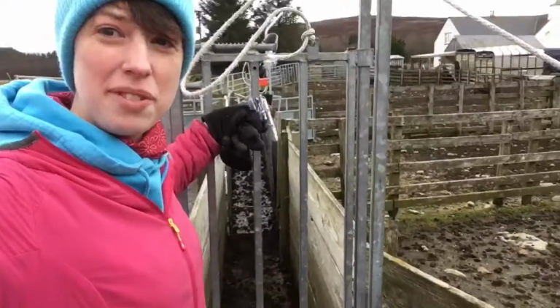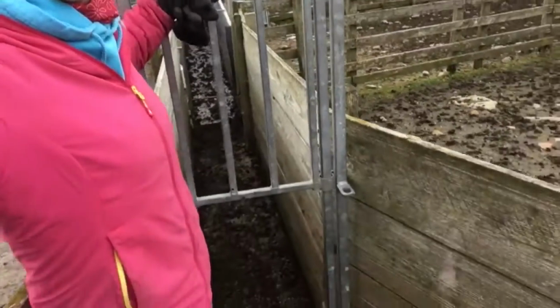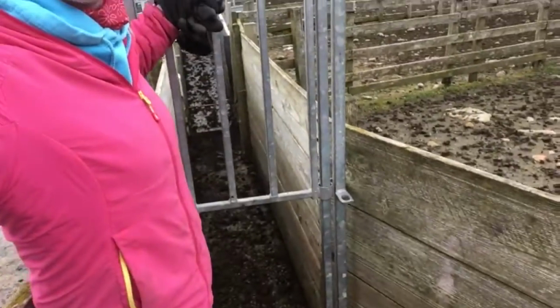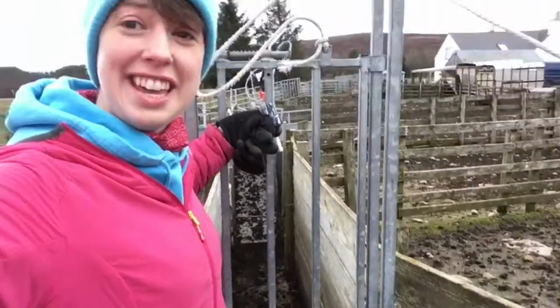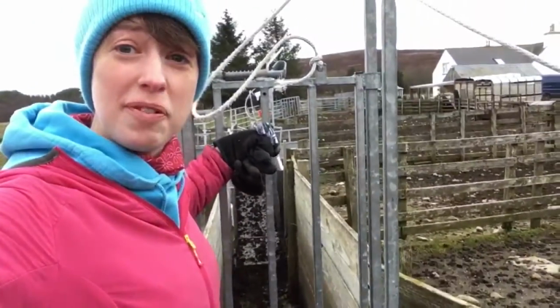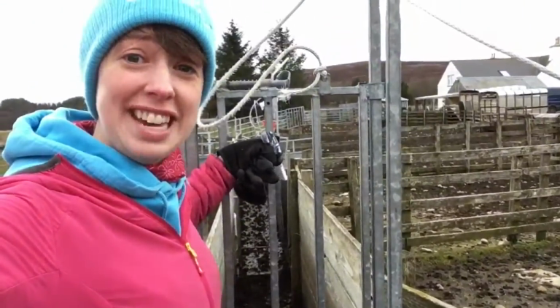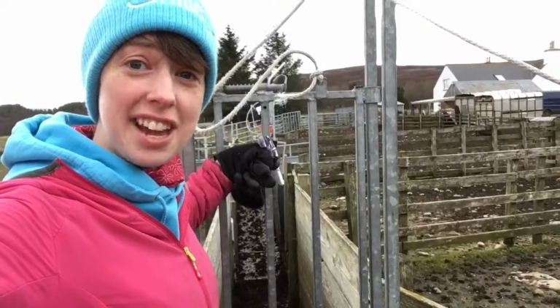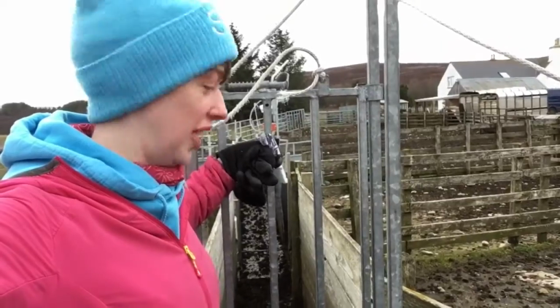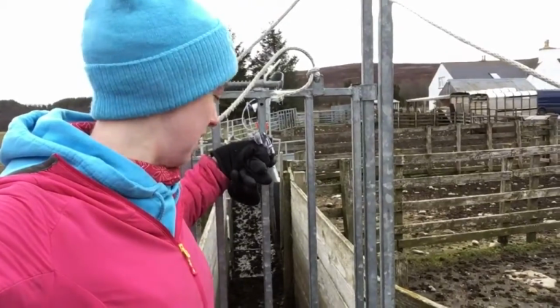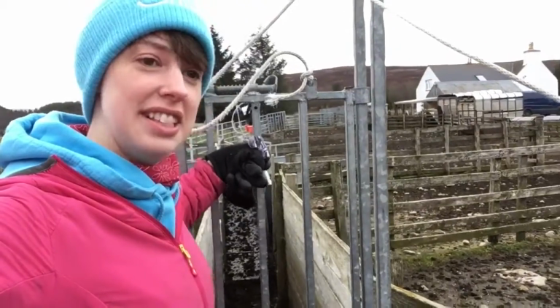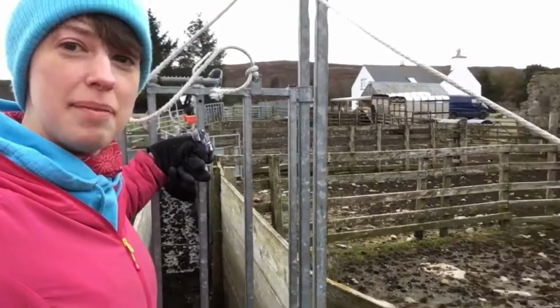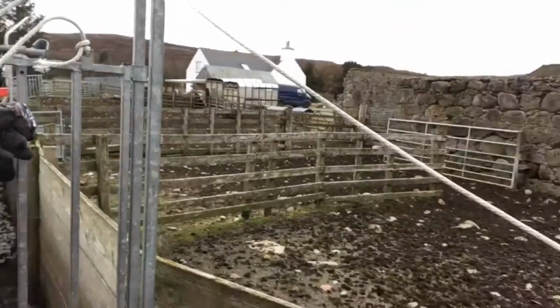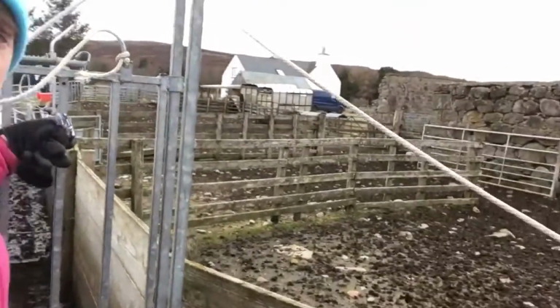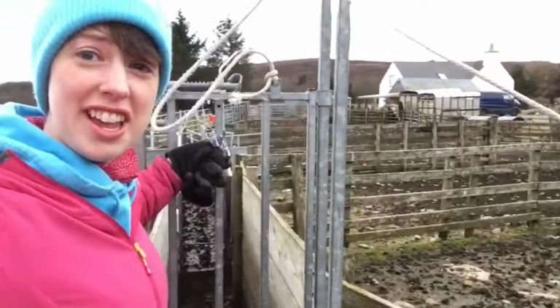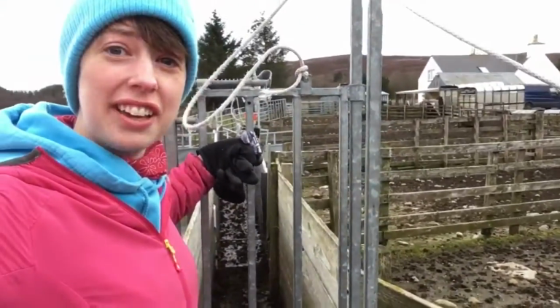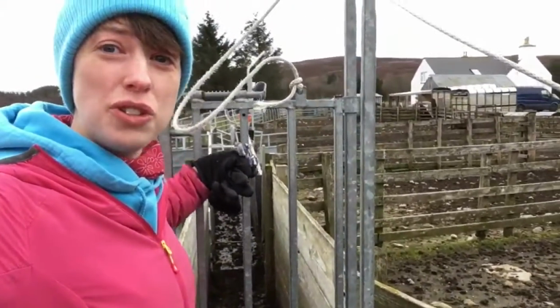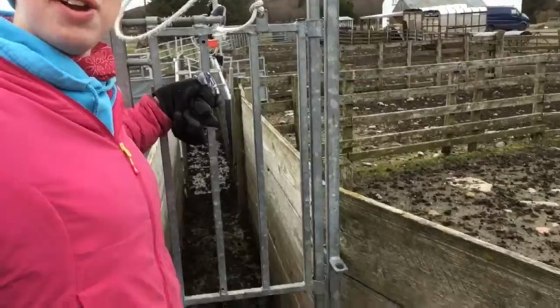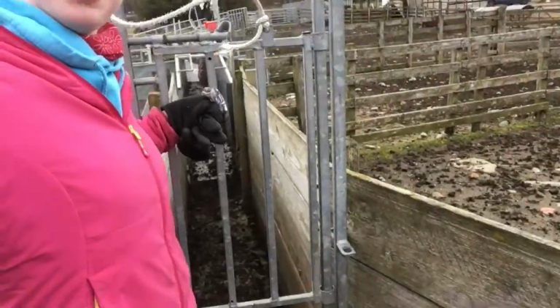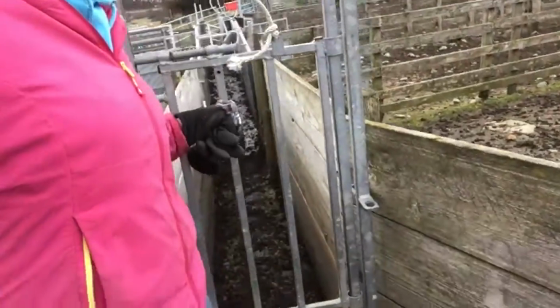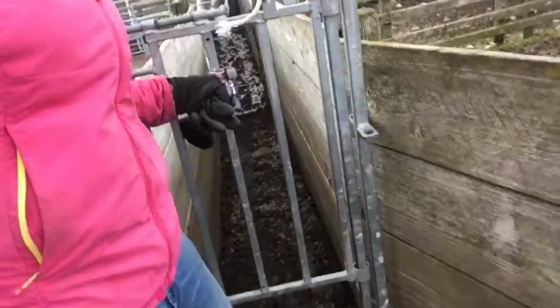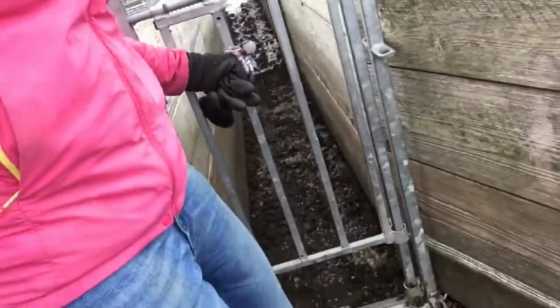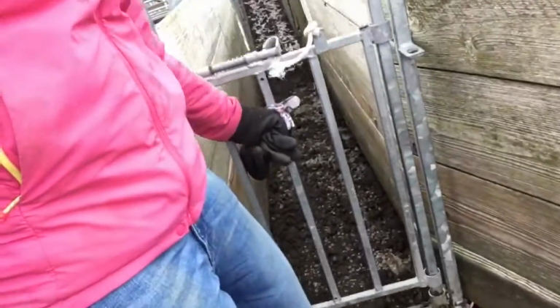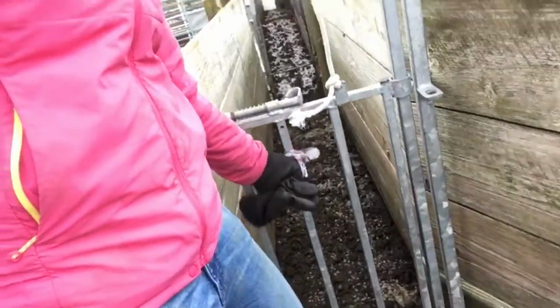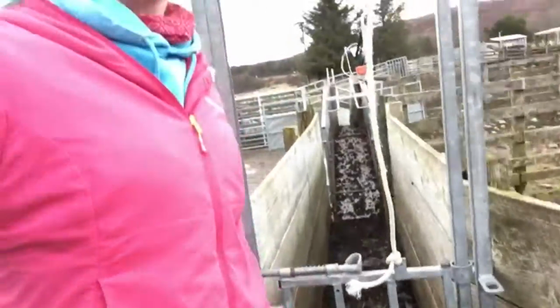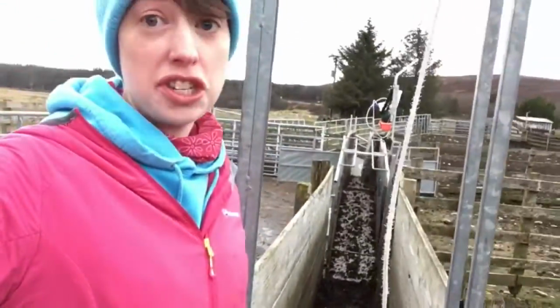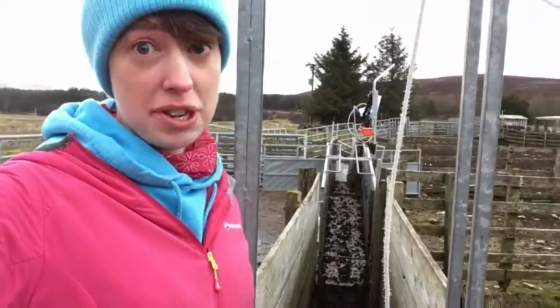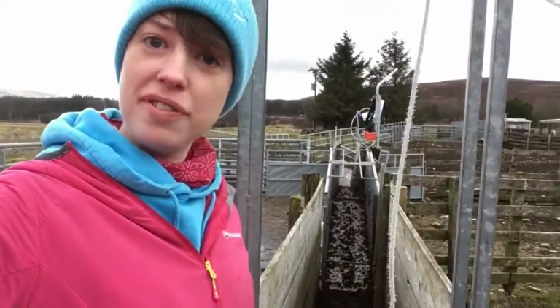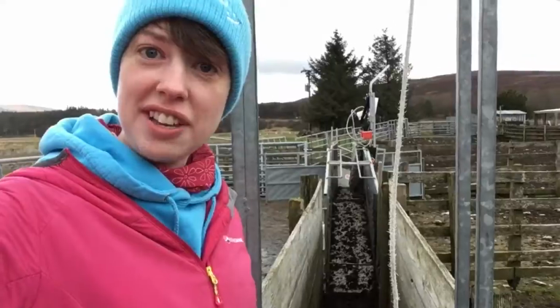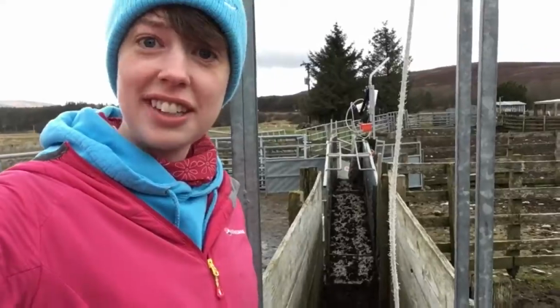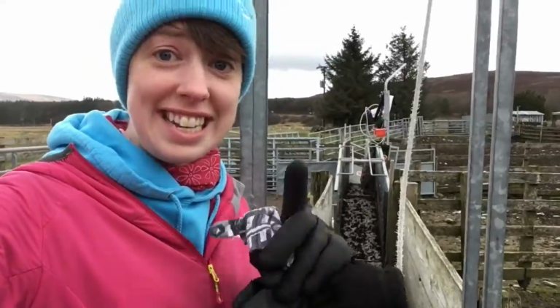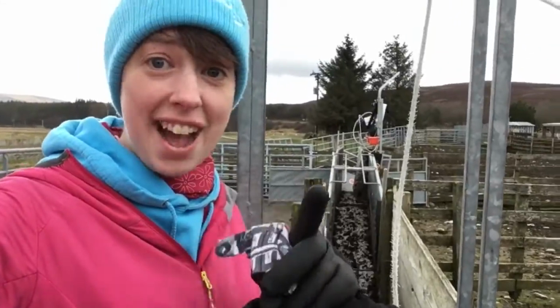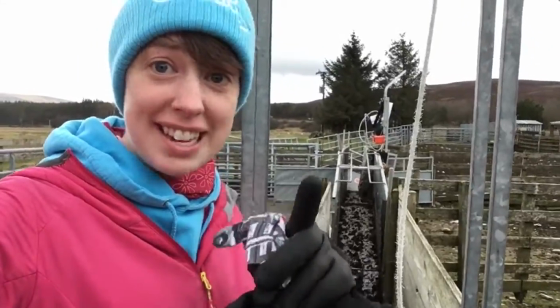Now, we've also got this little gate here before they get into the area where they're going to get their medicine. And it's attached to a string that I can hold so that, before we're ready, we can slide it down to stop the sheep reversing out, because you need to have your medicine.